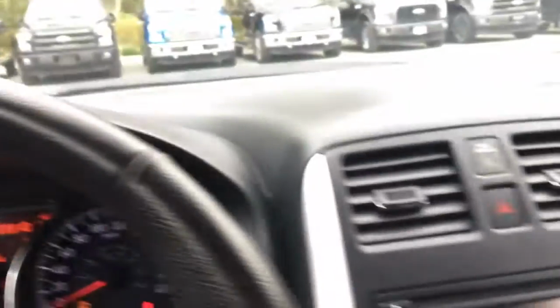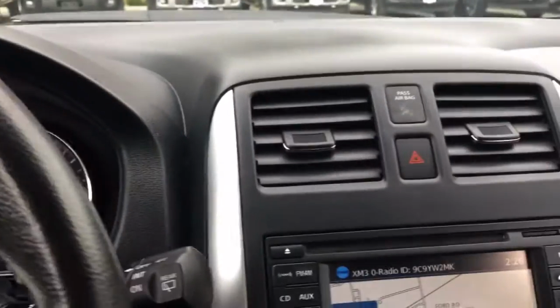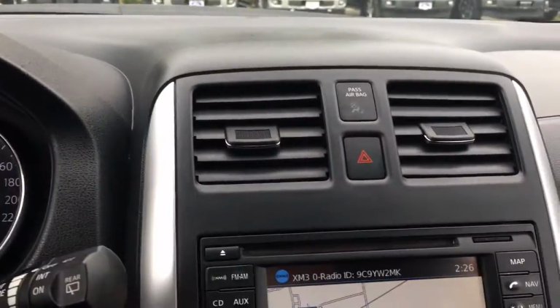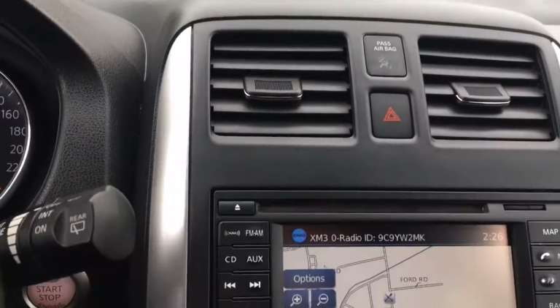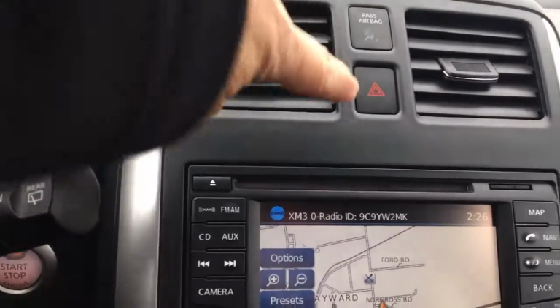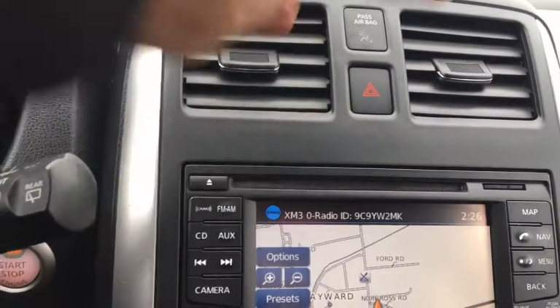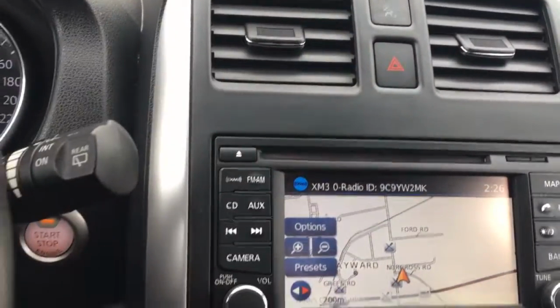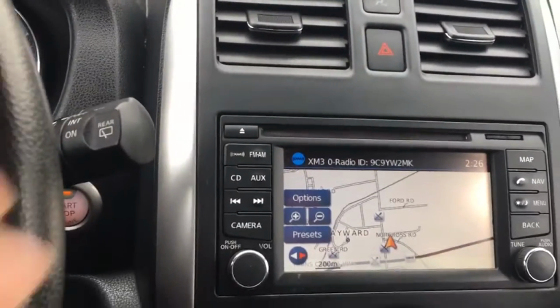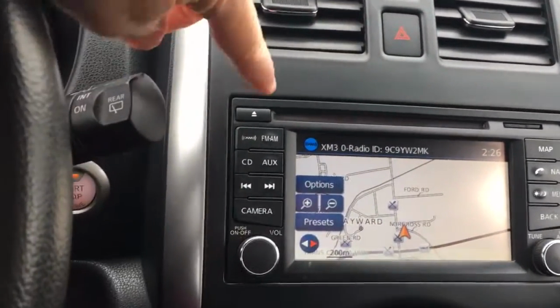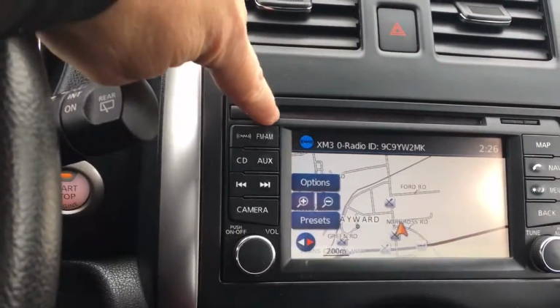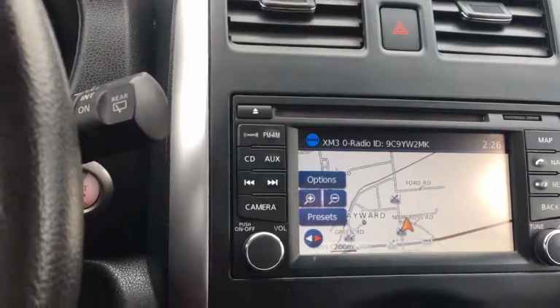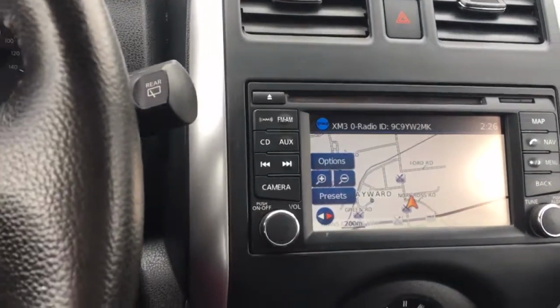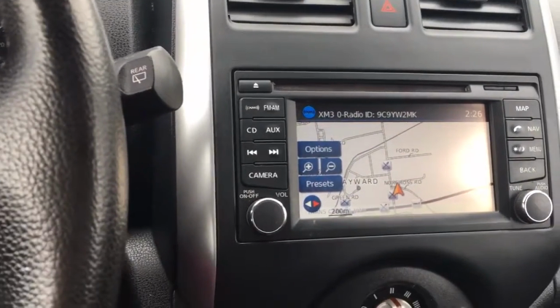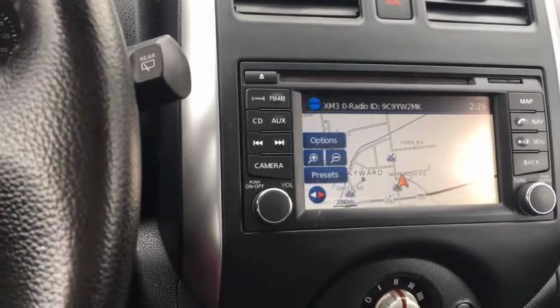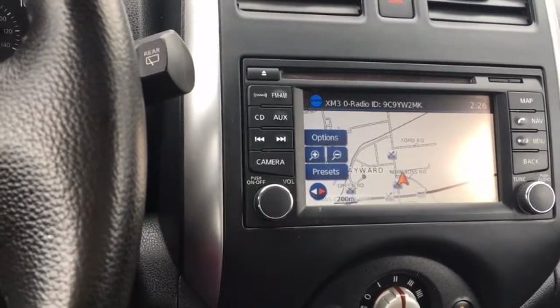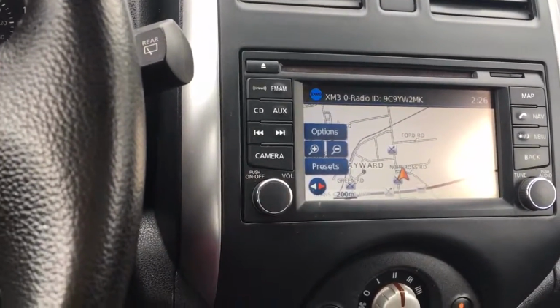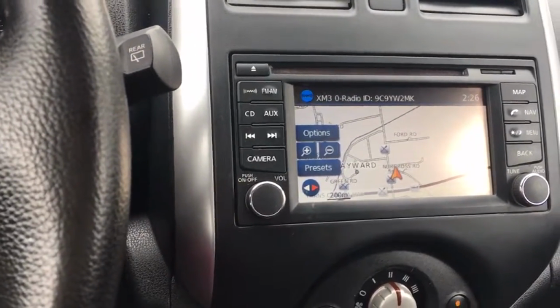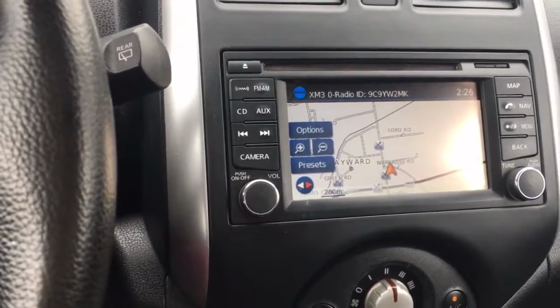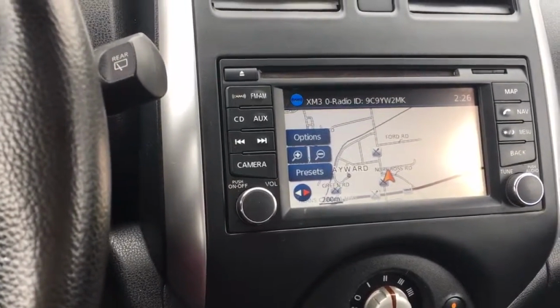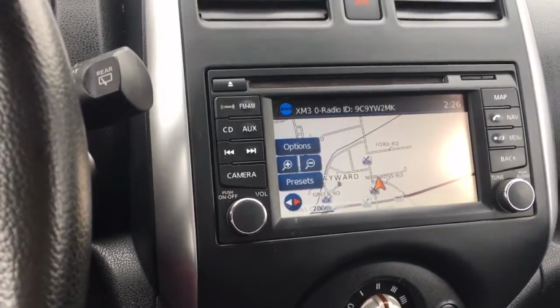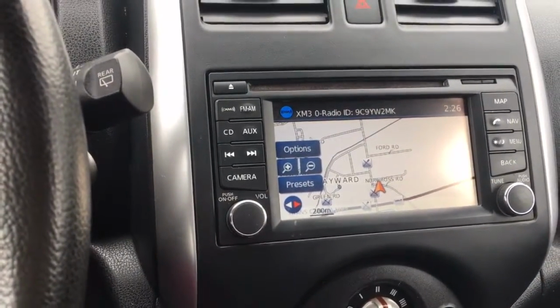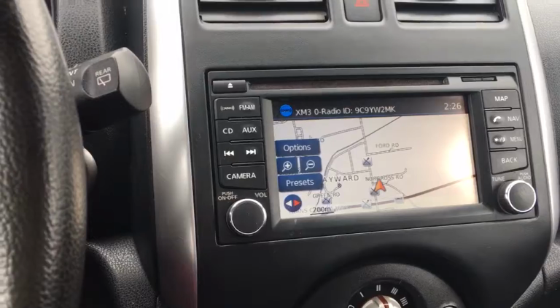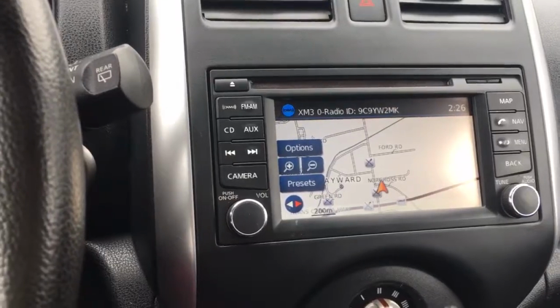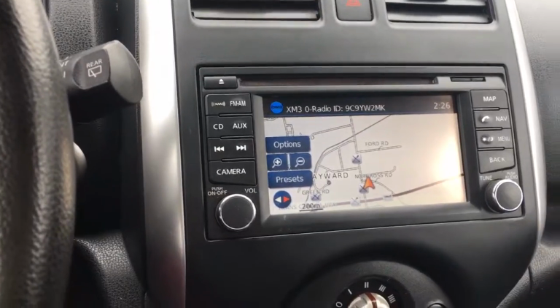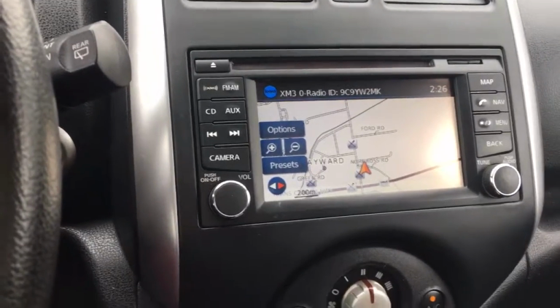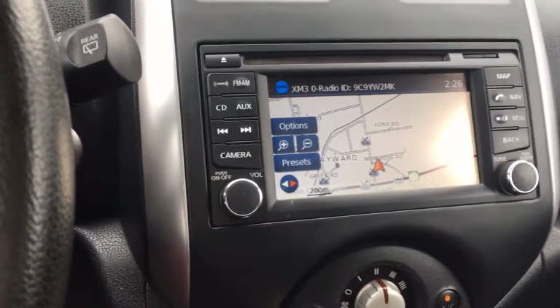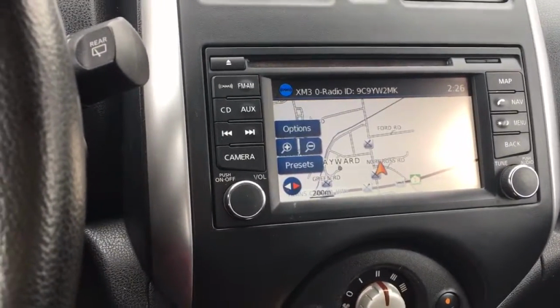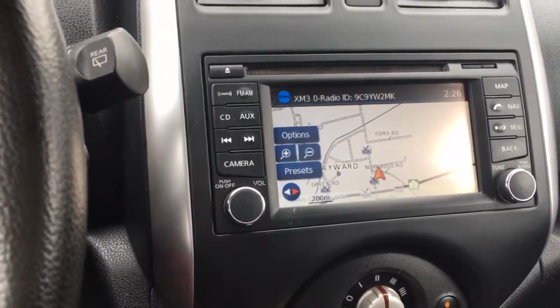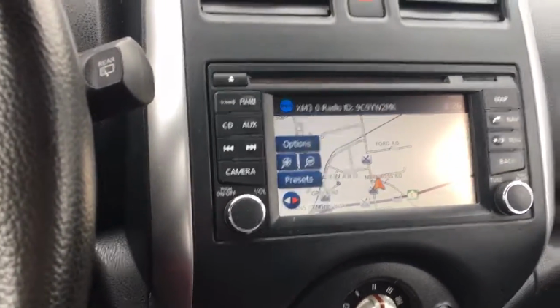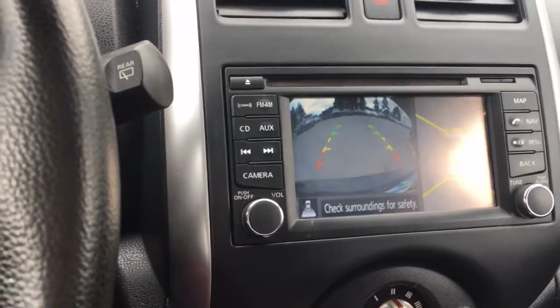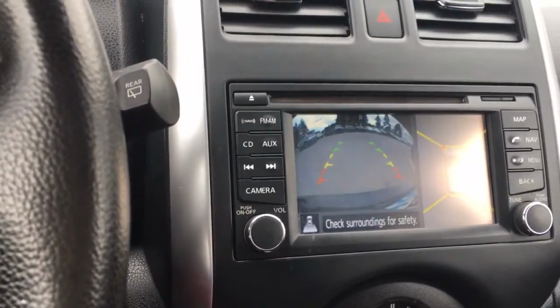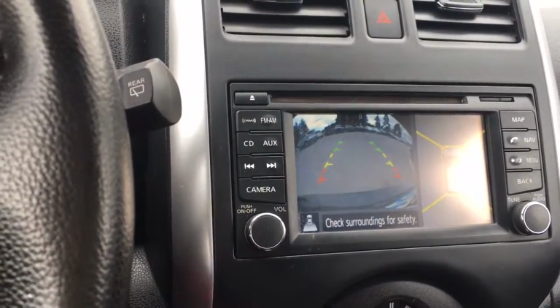In the center we have our hazard lights, as well as a CD player. We have AM, FM, Sirius Radio, as well as auxiliary and Bluetooth. There's your navigation on the screen, and when we put our vehicle in reverse we see our backup camera view.